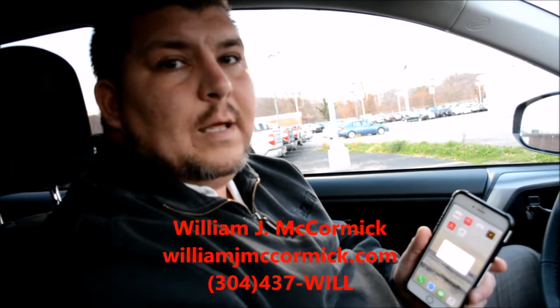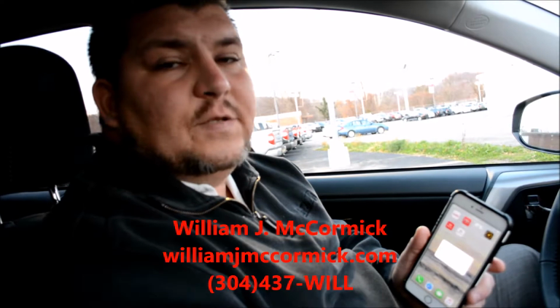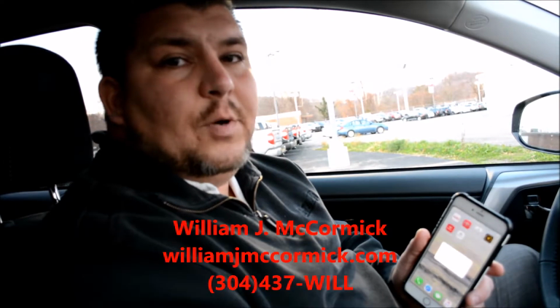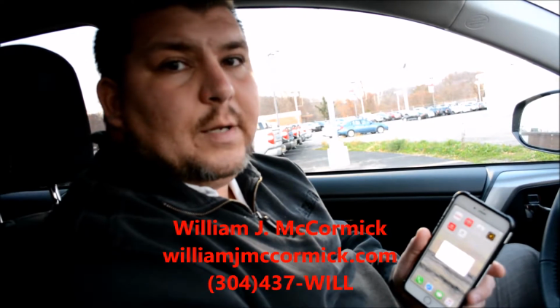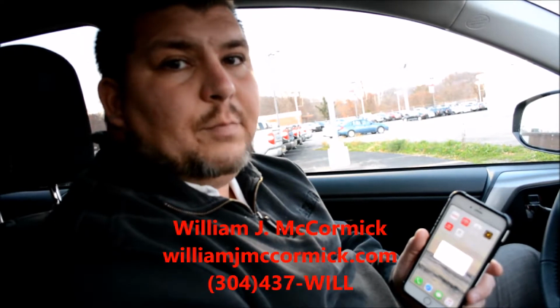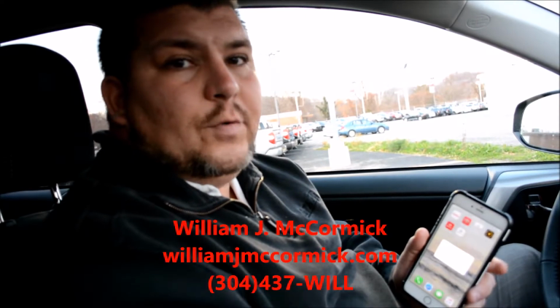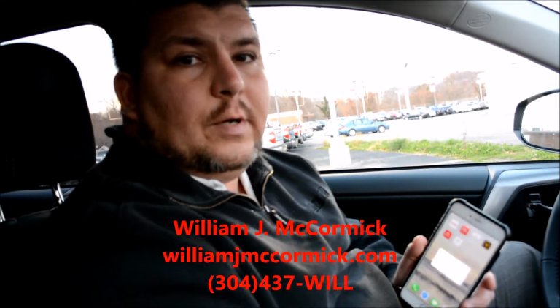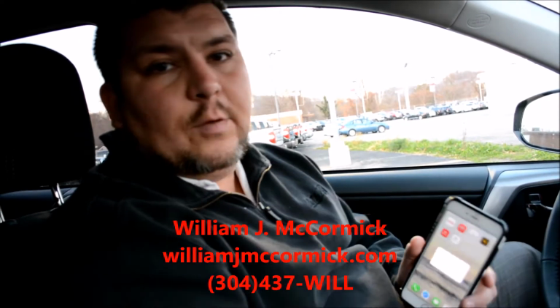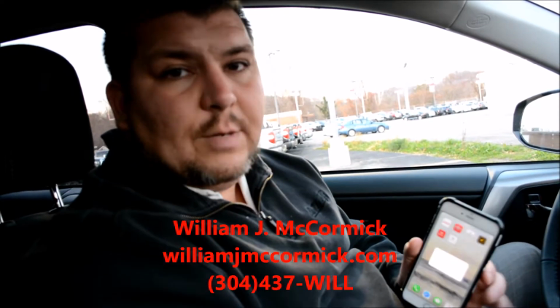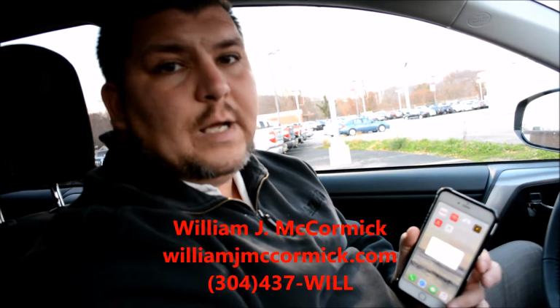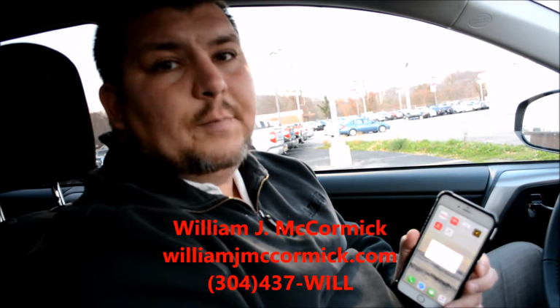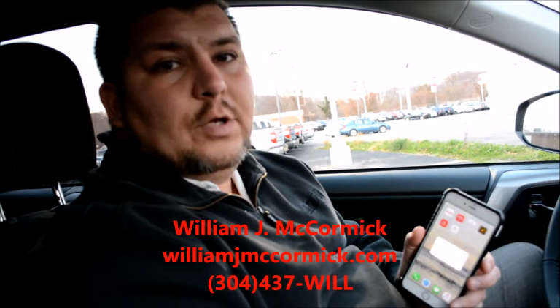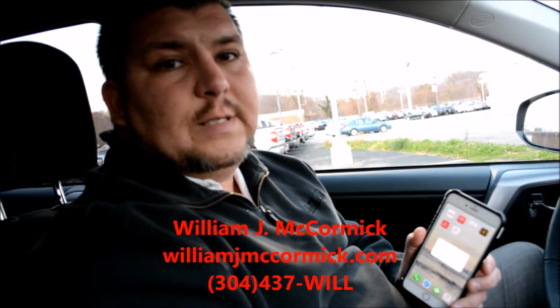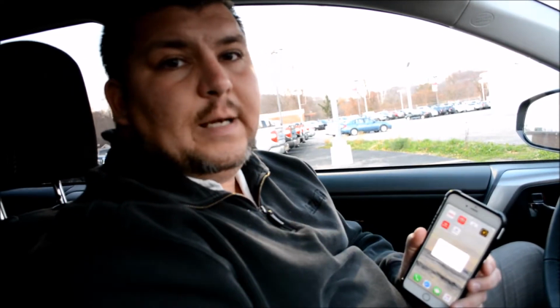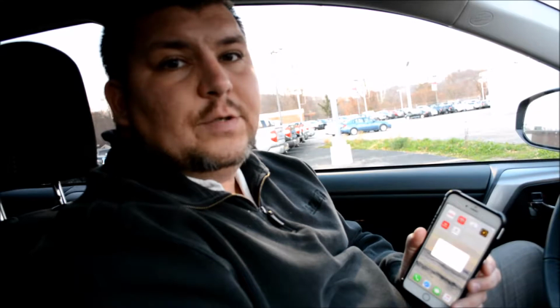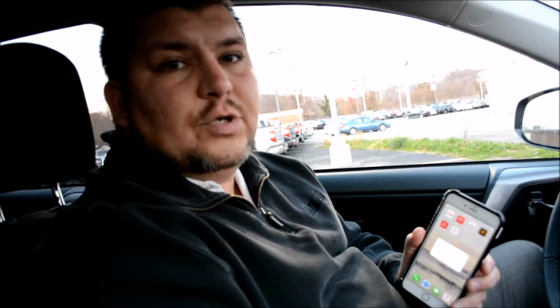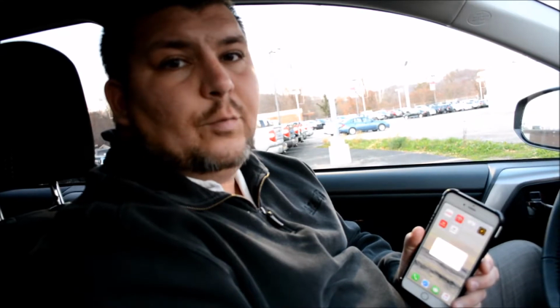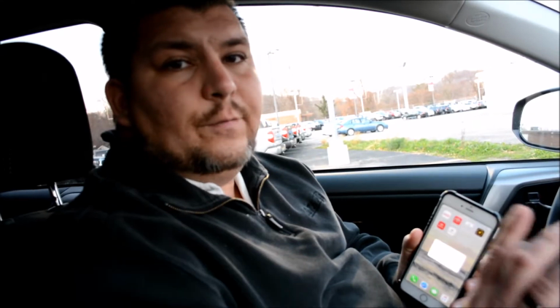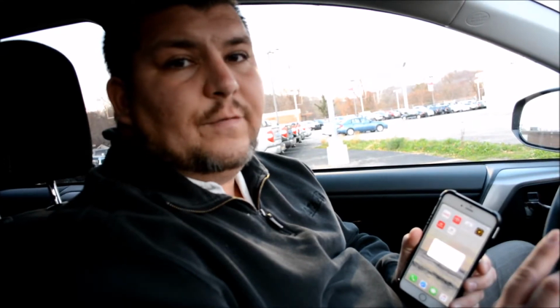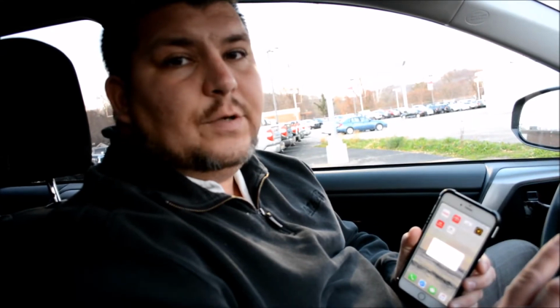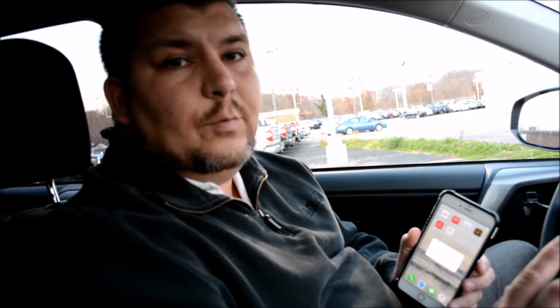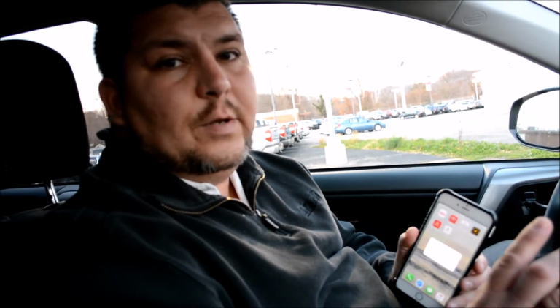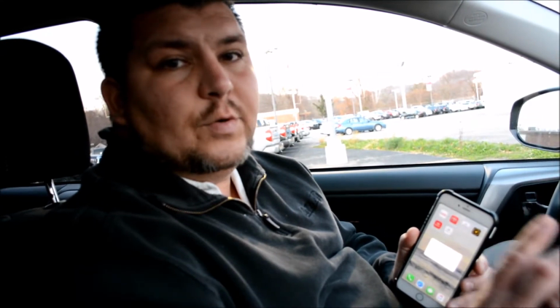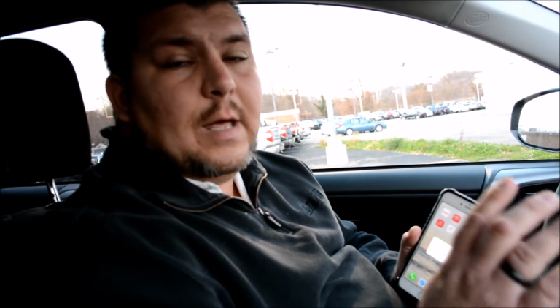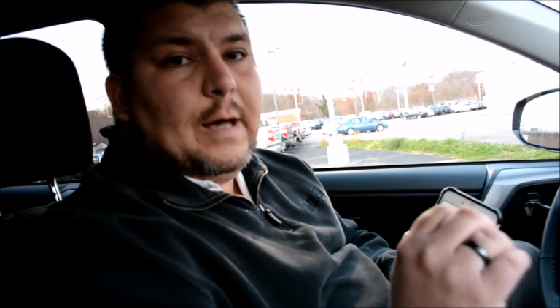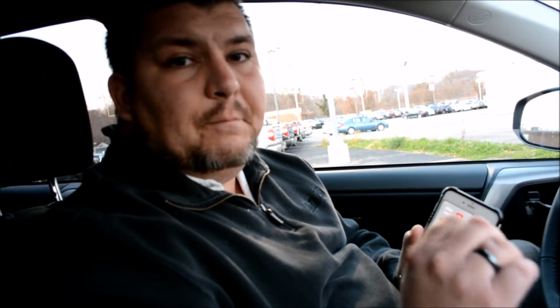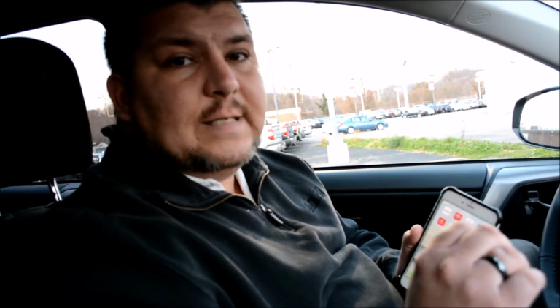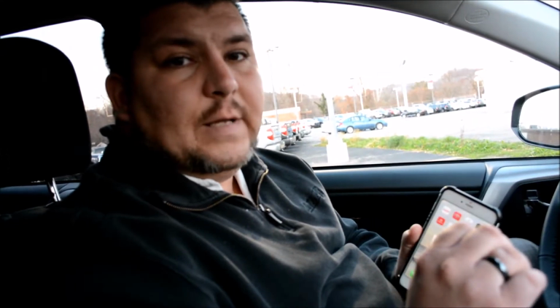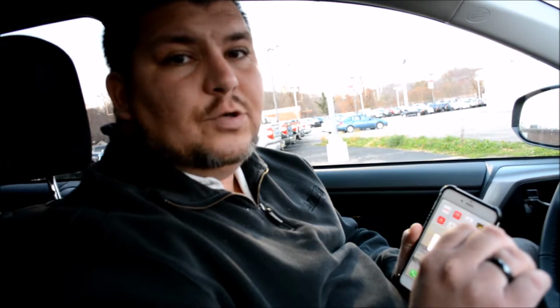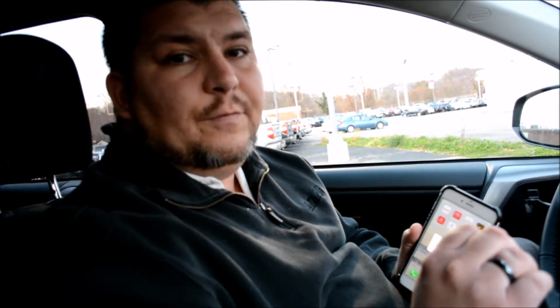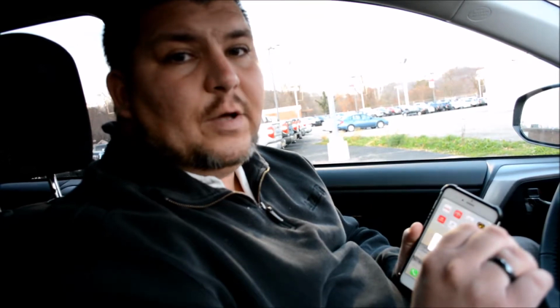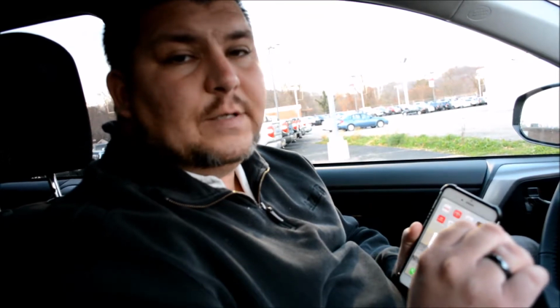Hey, this is William McCormick with Burt Wolf Toyota and WilliamJMcCormick.com. I just want to take a minute out to show you a really cool feature of Intune with the owner's maintenance app on the Intune 2.5 audio system.